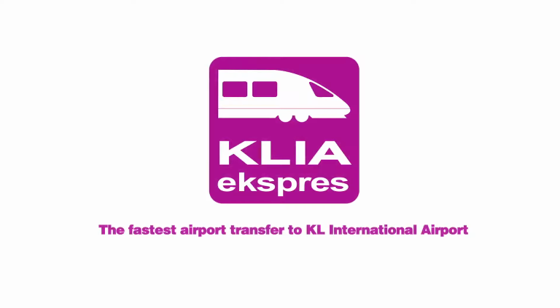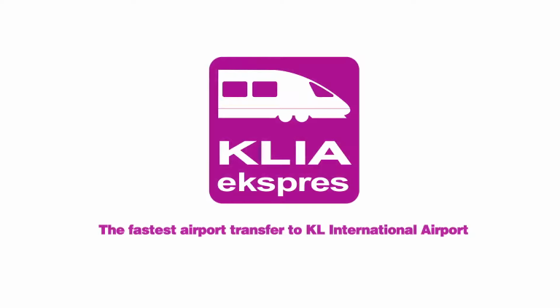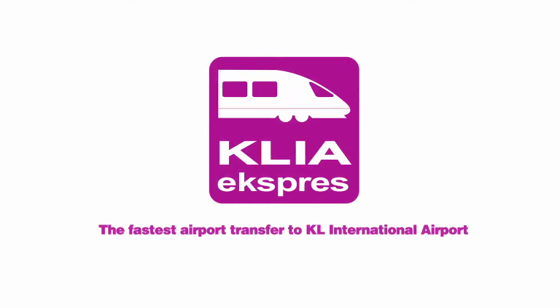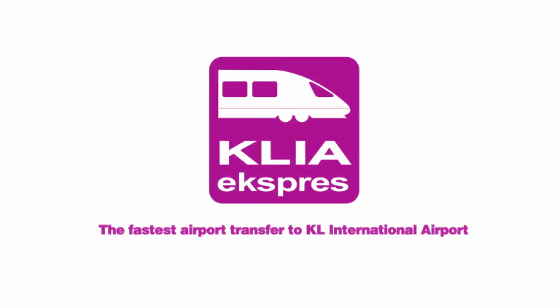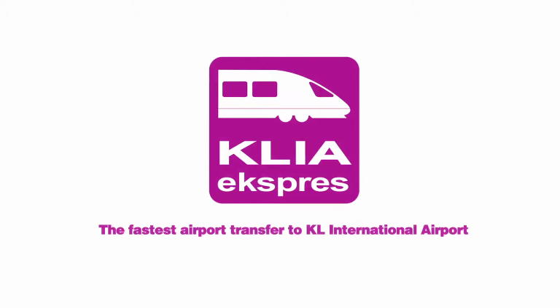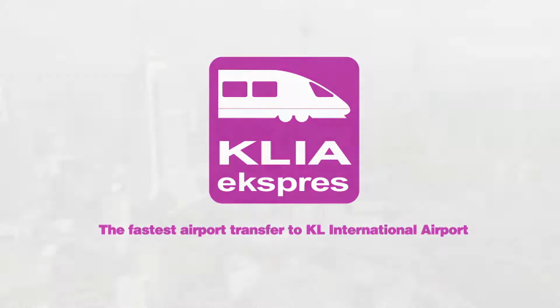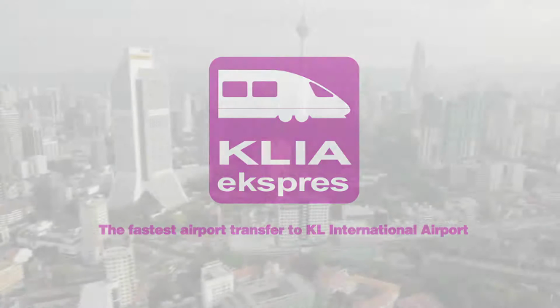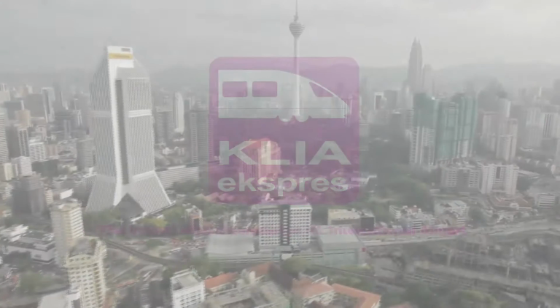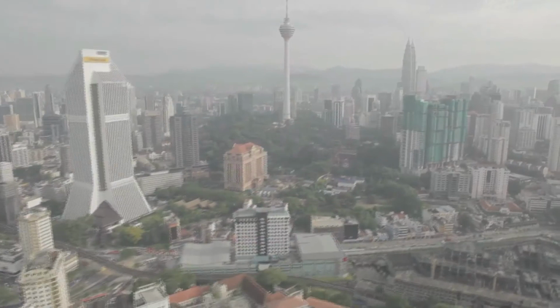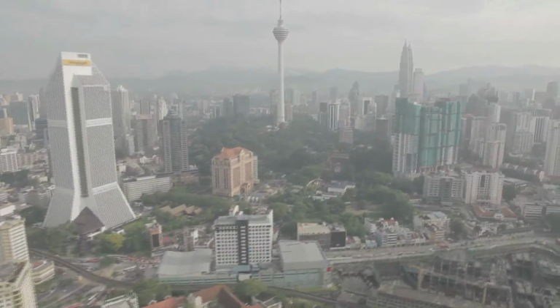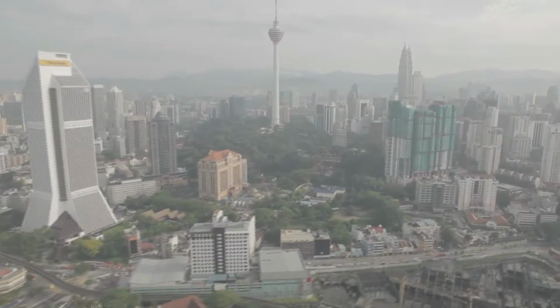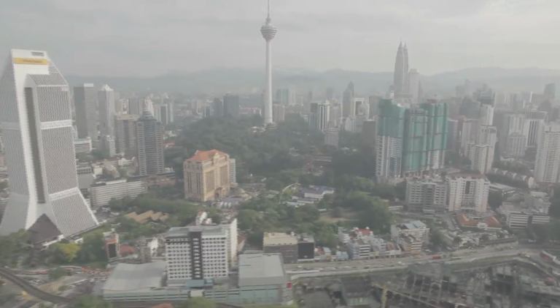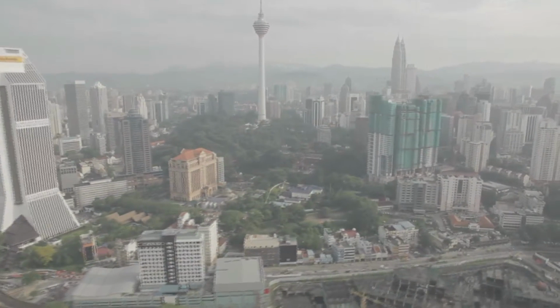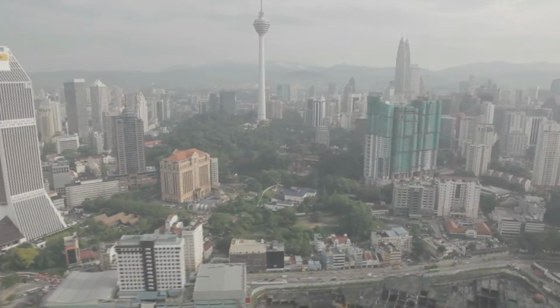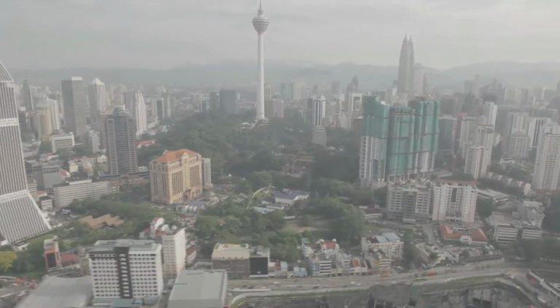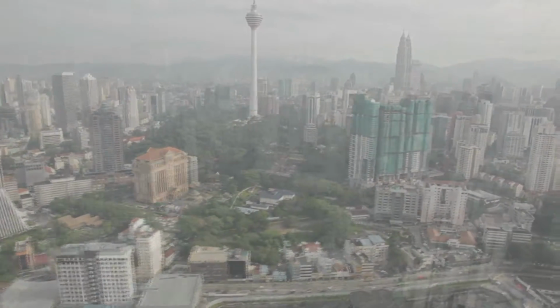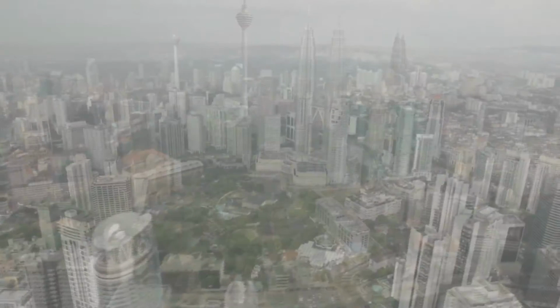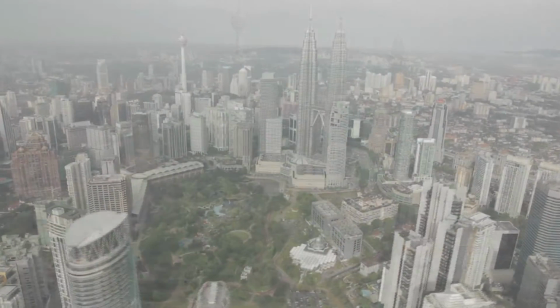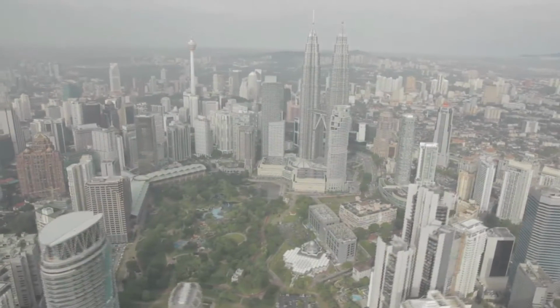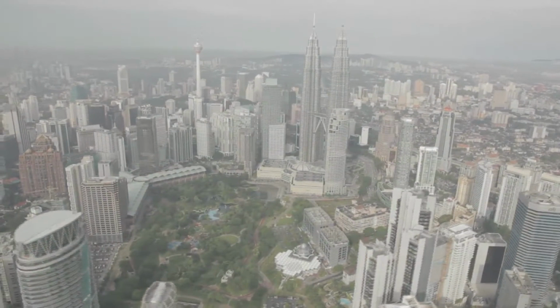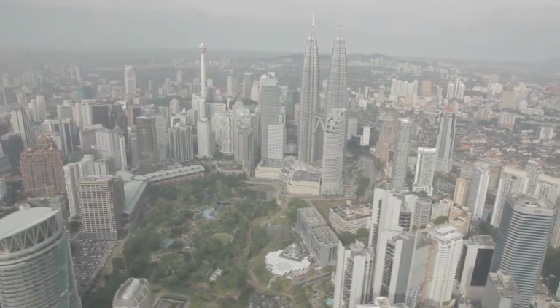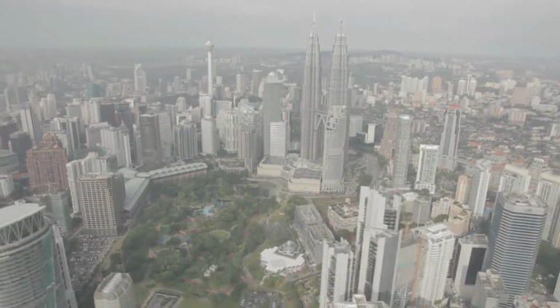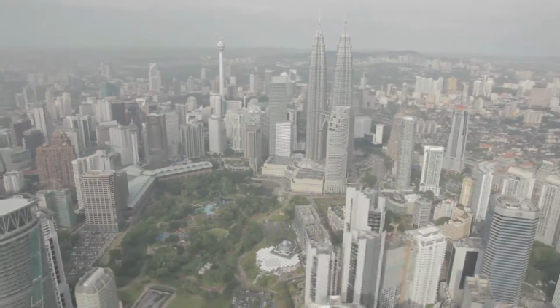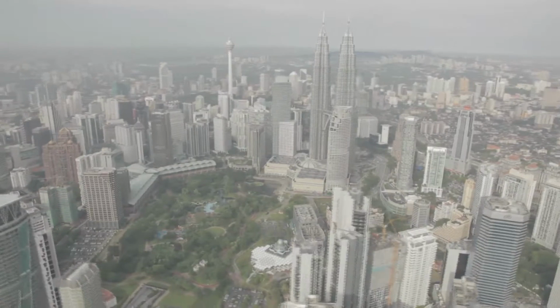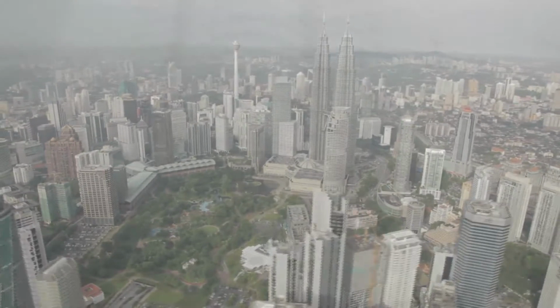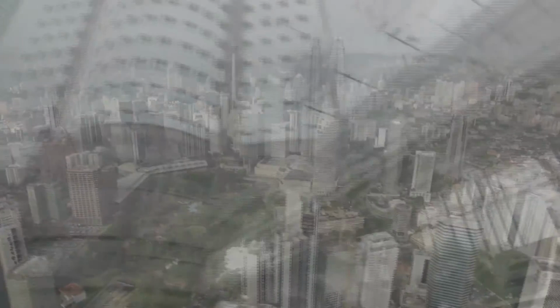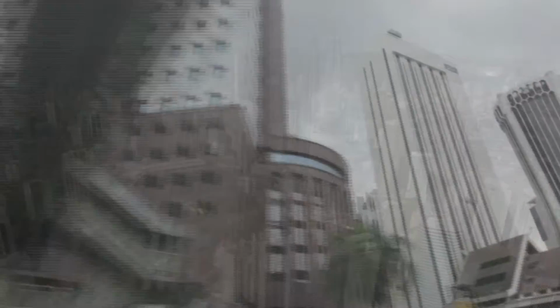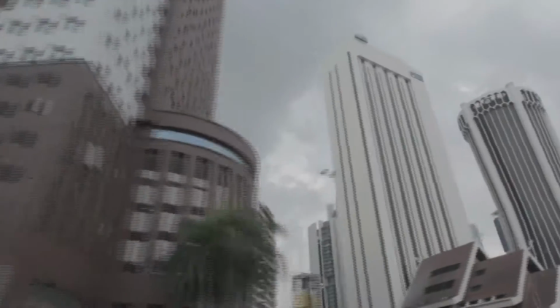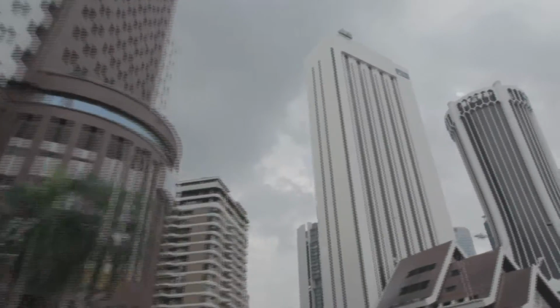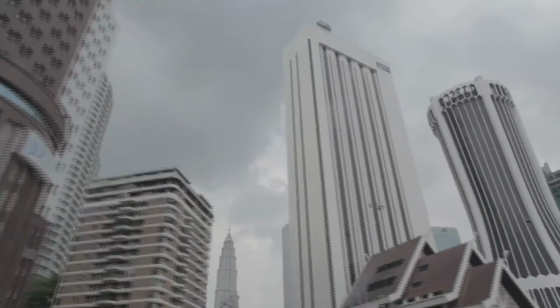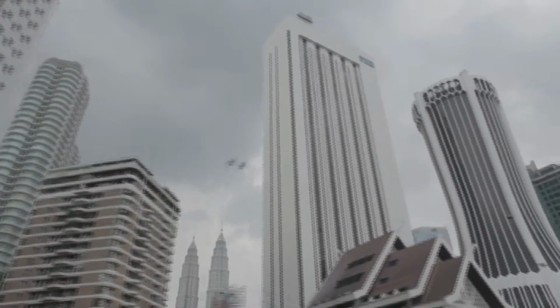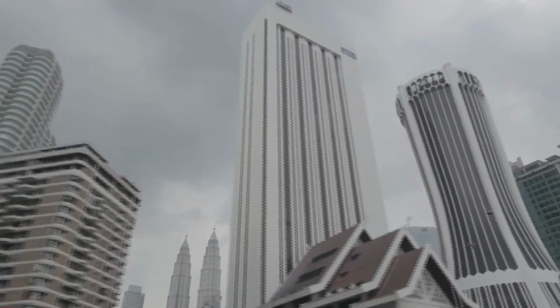Kuala Lumpur, a vibrant metropolis of soaring skyscrapers. But it's not just another modern Asian city — it's my city, my home.